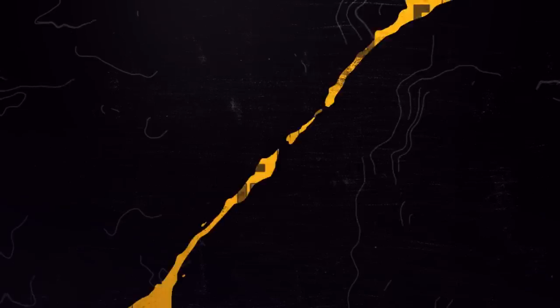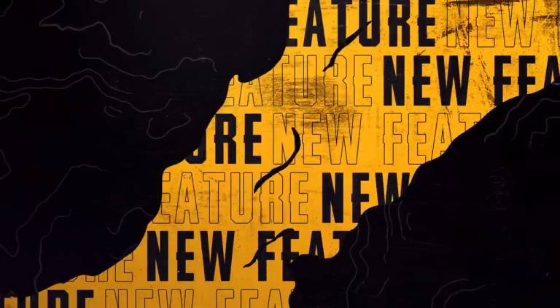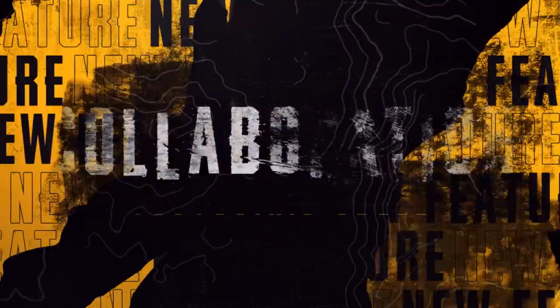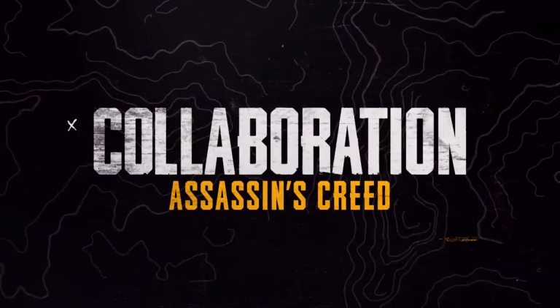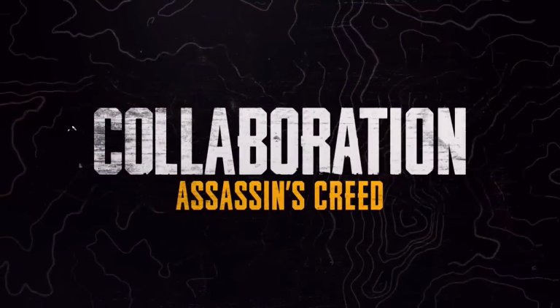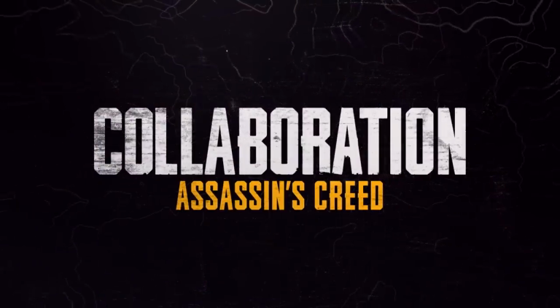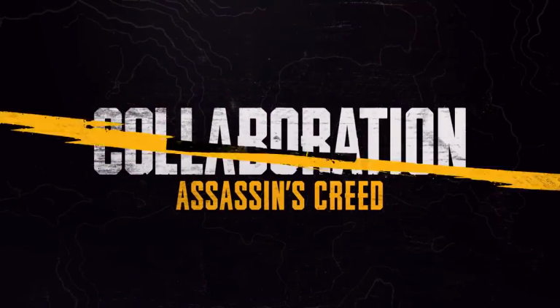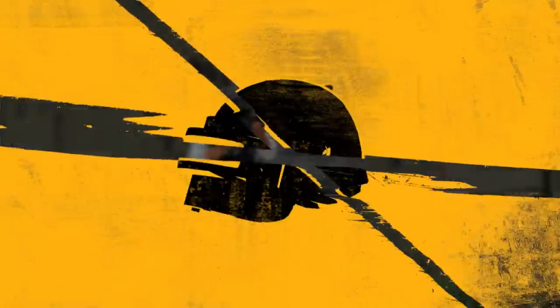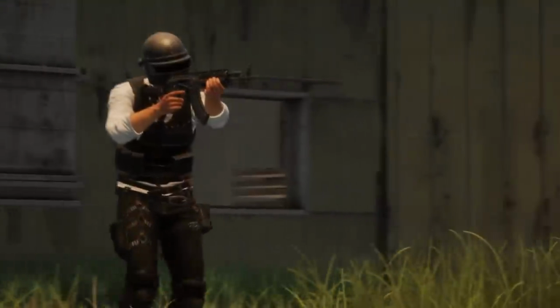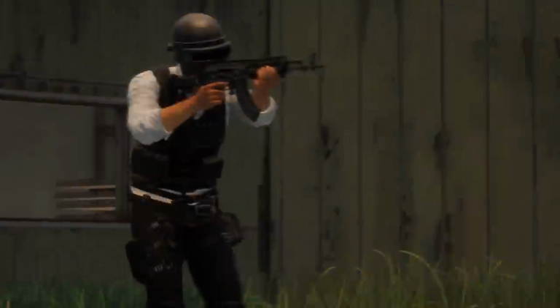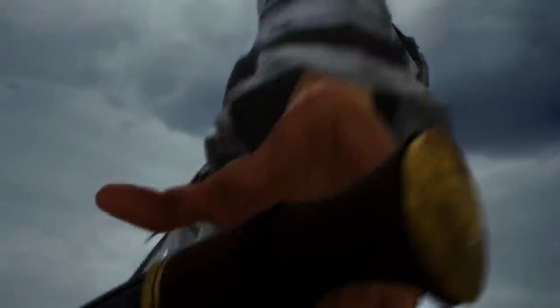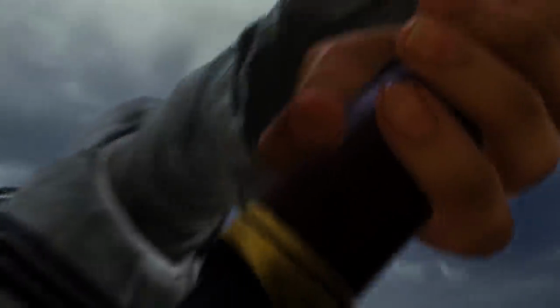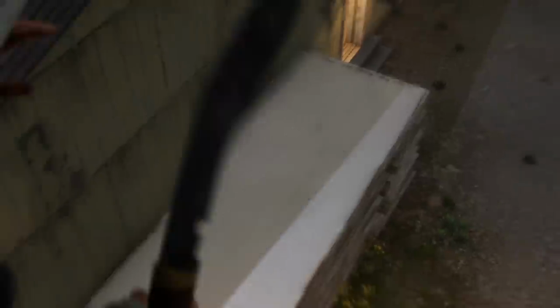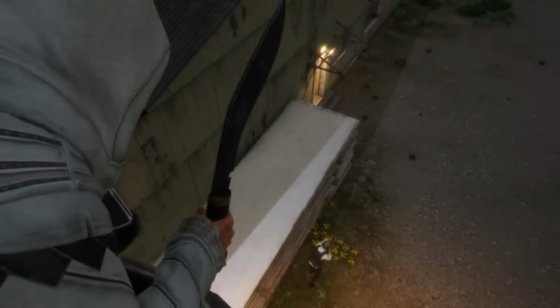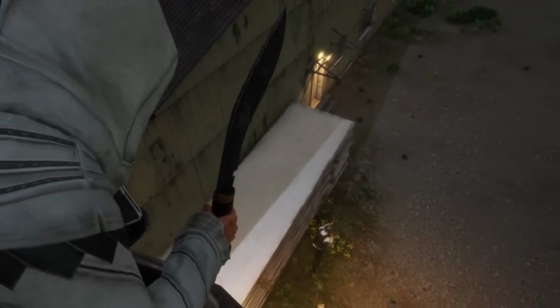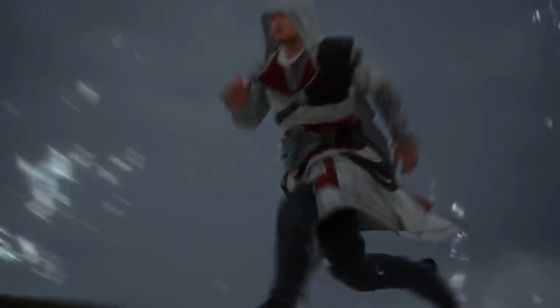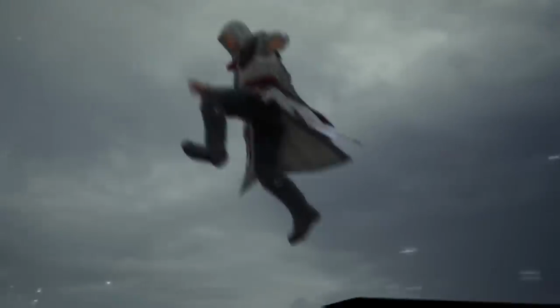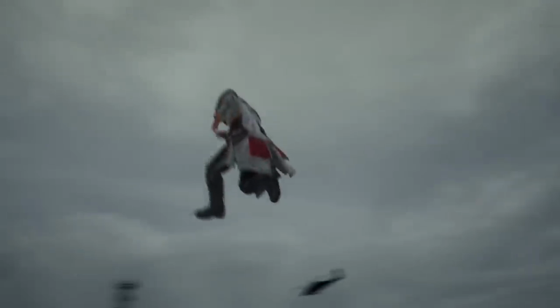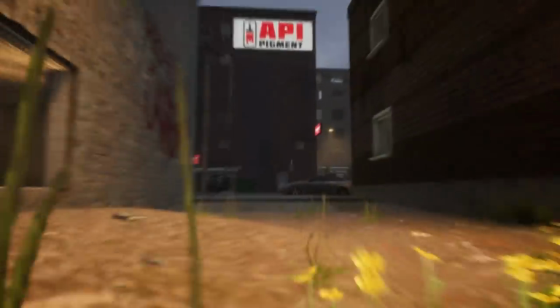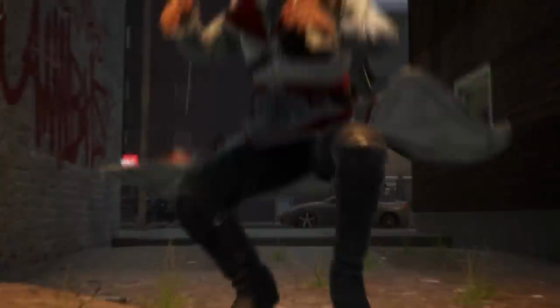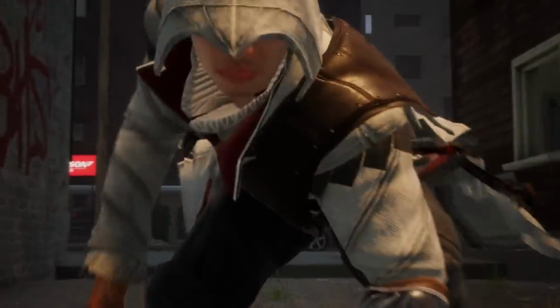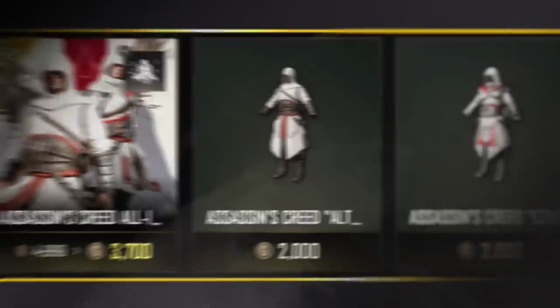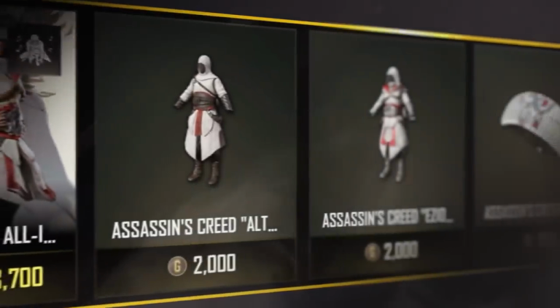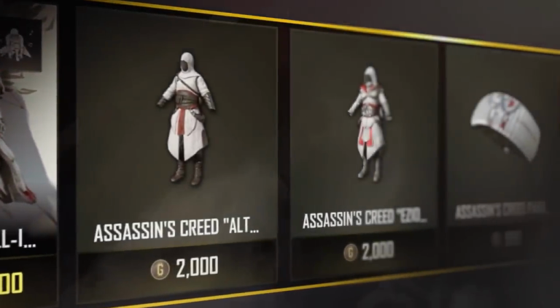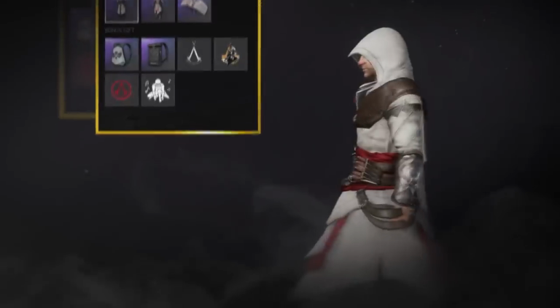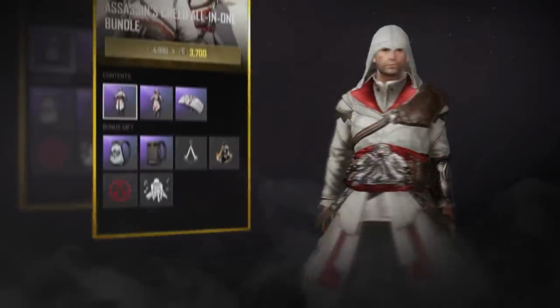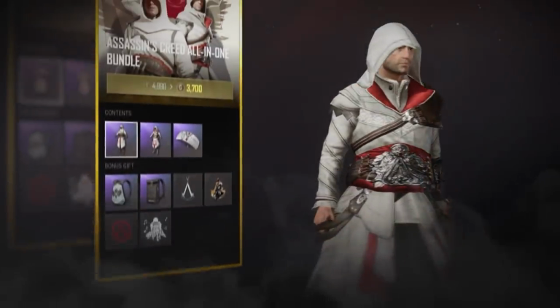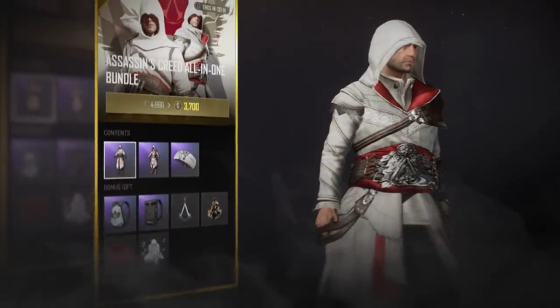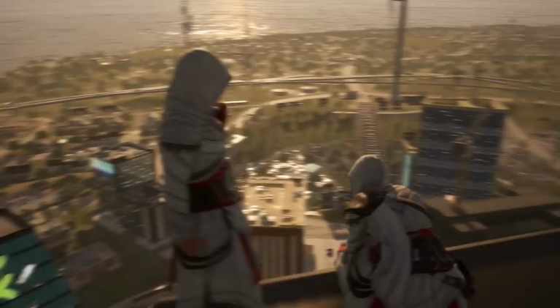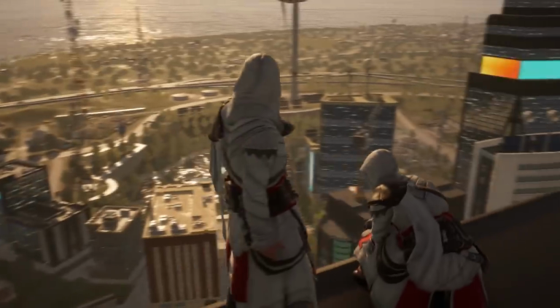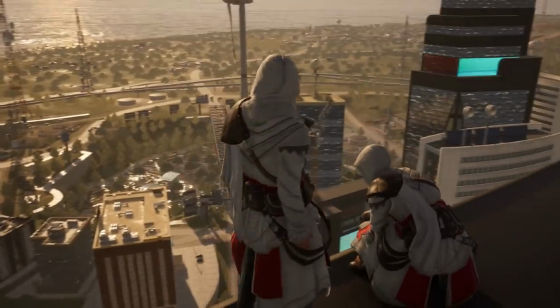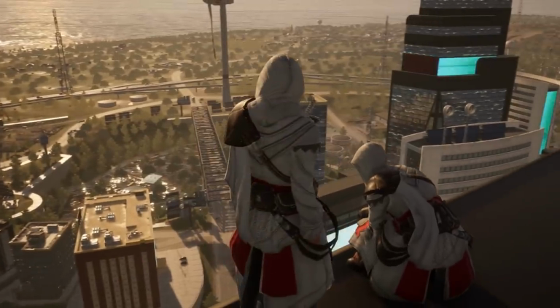We've got a few extra things packed in this update as well. Stalk your enemies on Haven during the PUBG and Assassin's Creed collaboration event. We'll not only have a fun game mode for you to play, but we'll also have some awesome Assassin's Creed skins available as well. Check out that post for all the details.